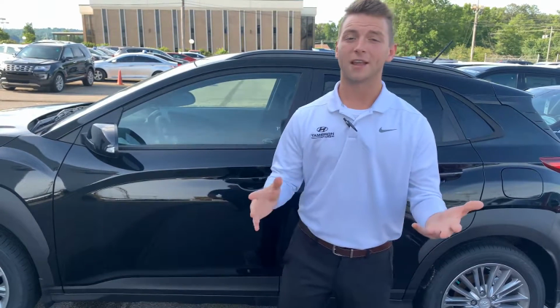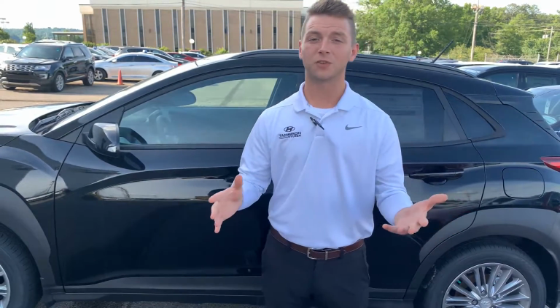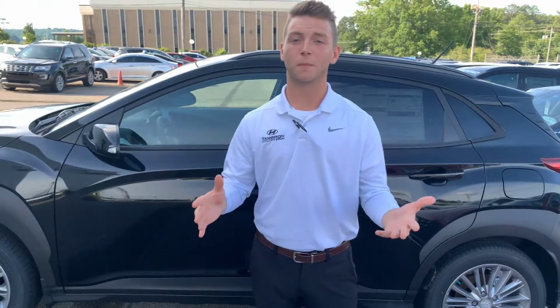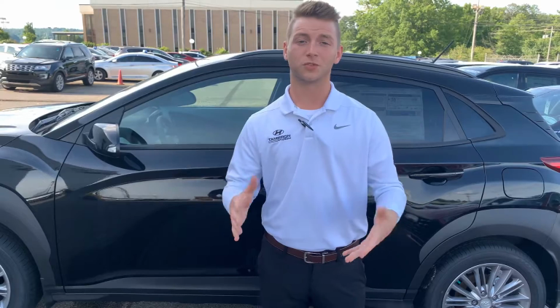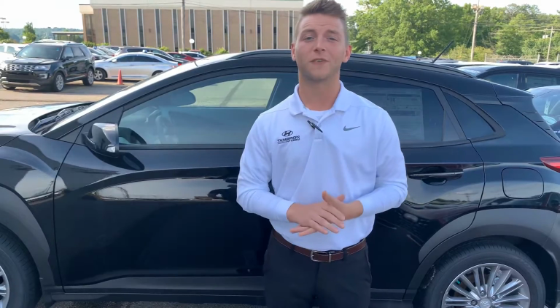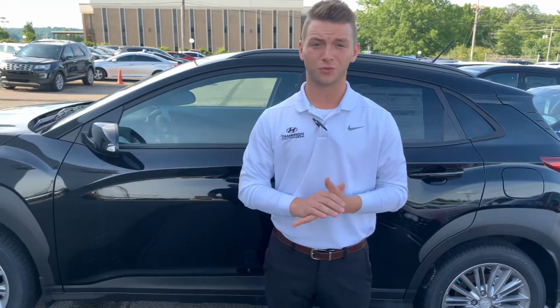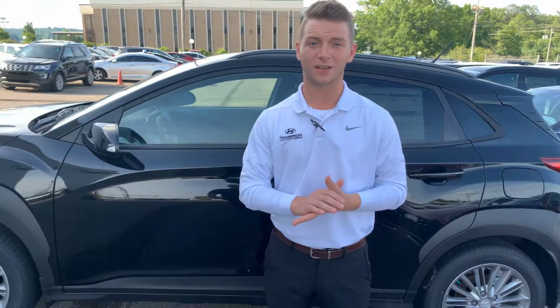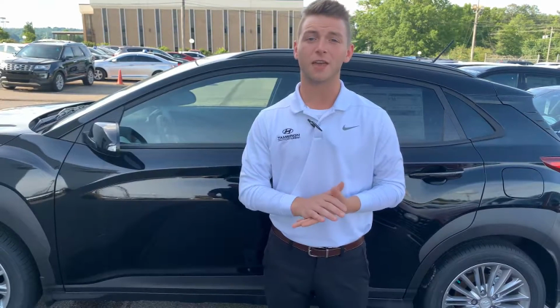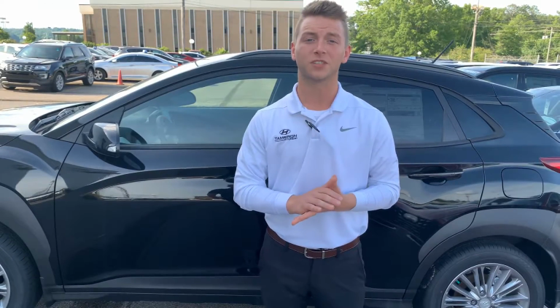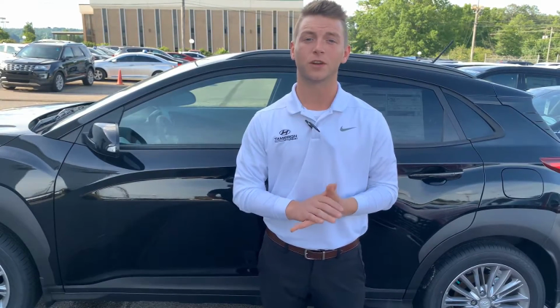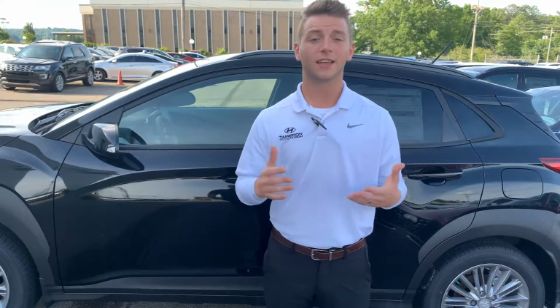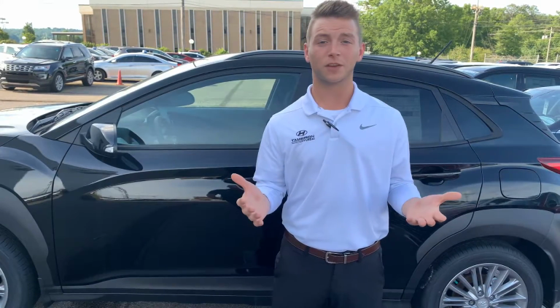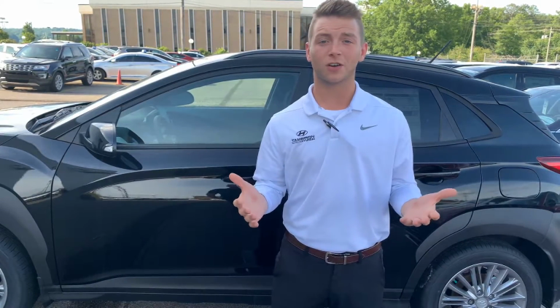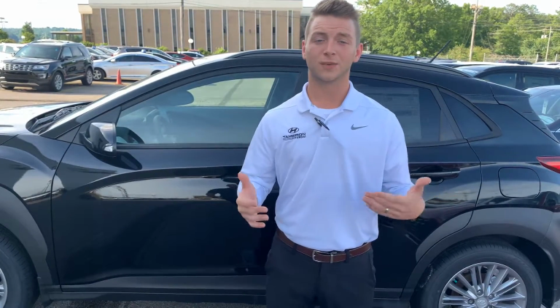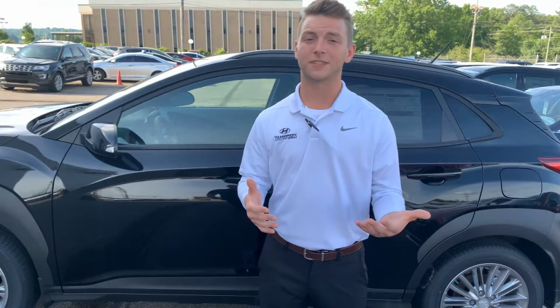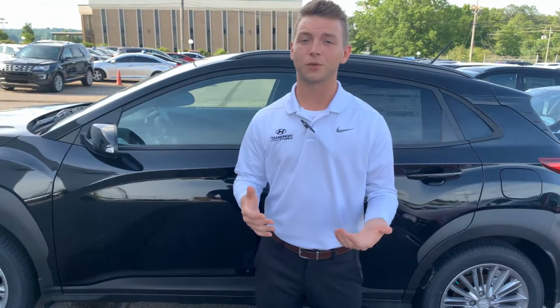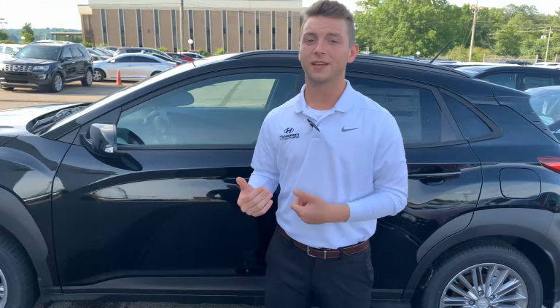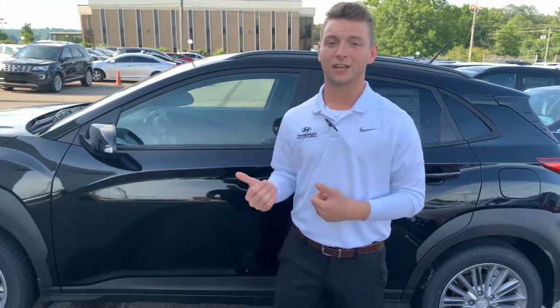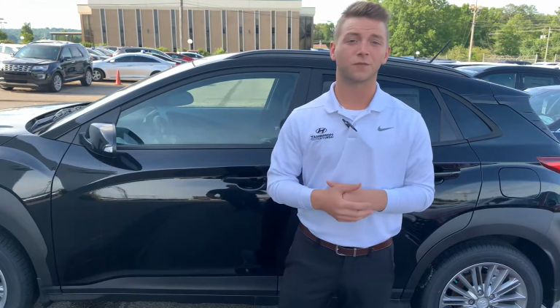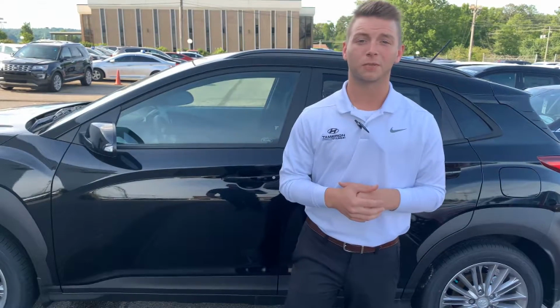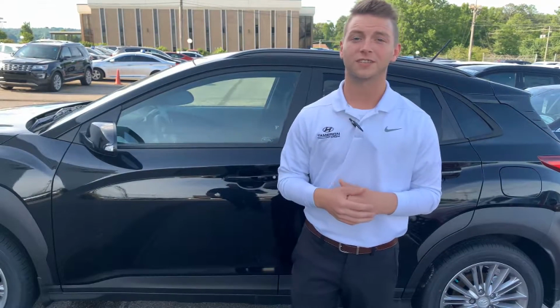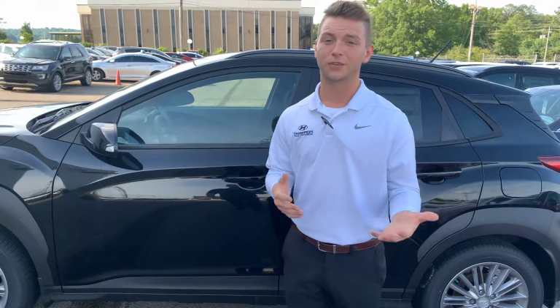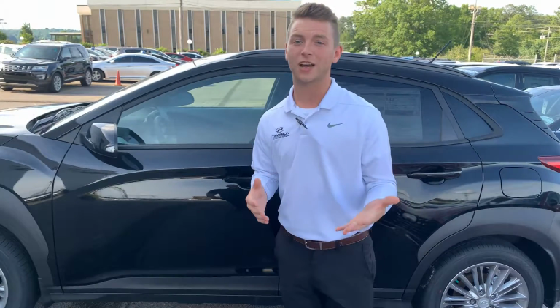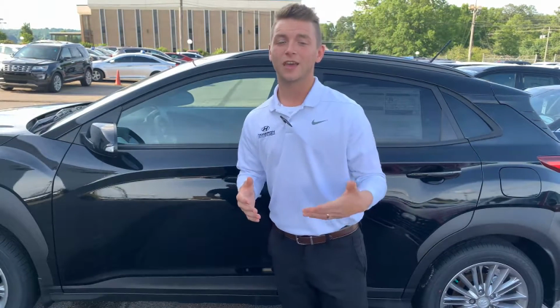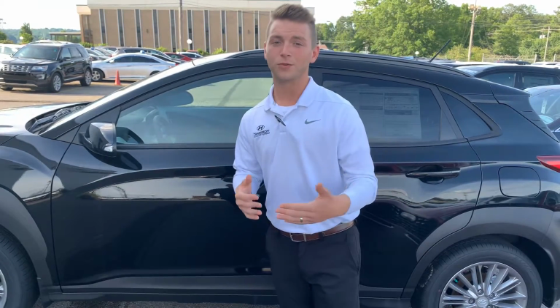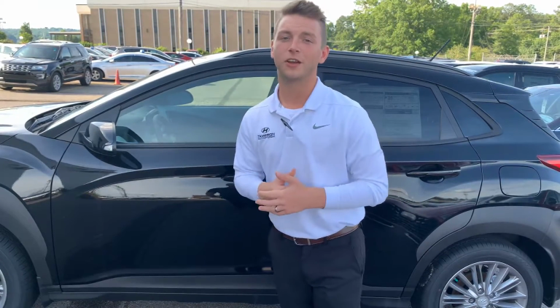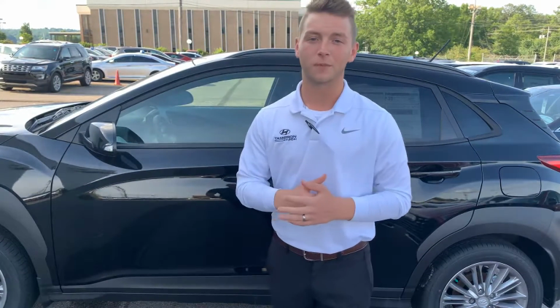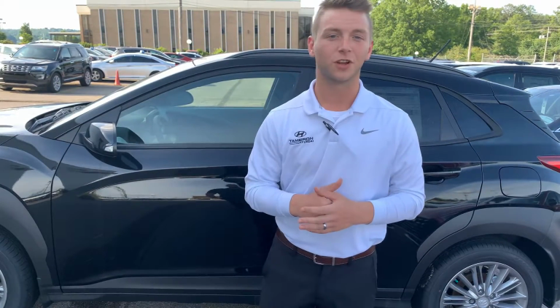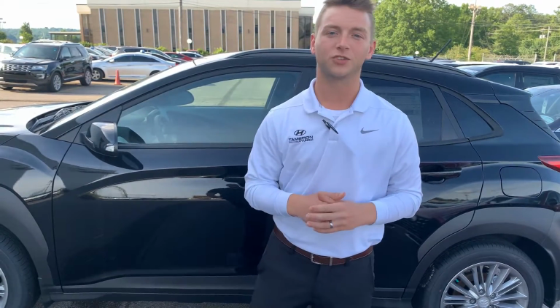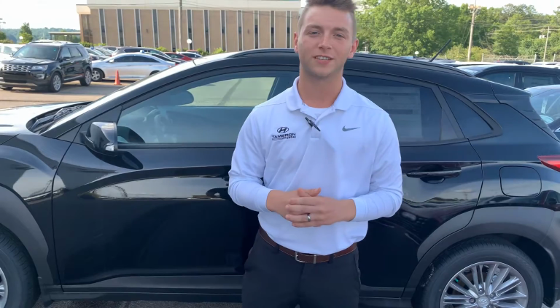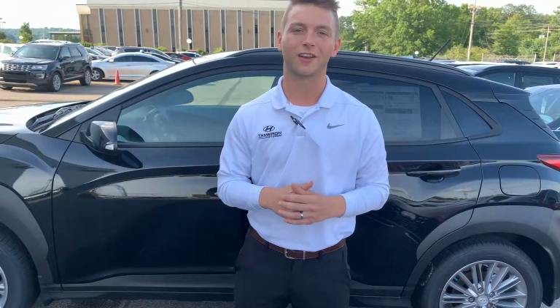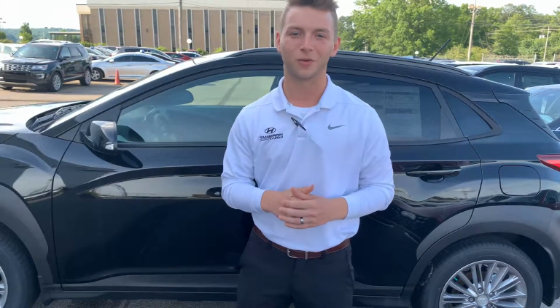Matty, my name is Will. My number is 205-237-8471. Give me a call so we can set up a time for you to come in and I can show you the vehicle in person and take it for a test drive. And when you get here, I promise you'll love the way you're treated at Tamron Hyundai in Hoover.